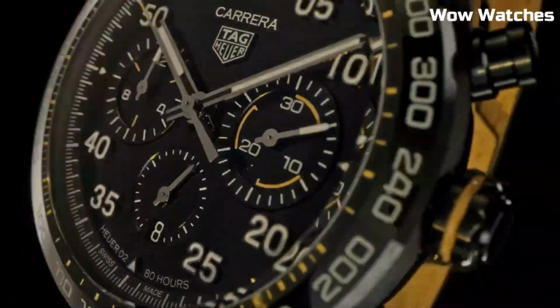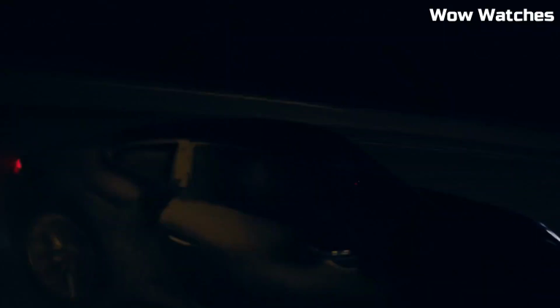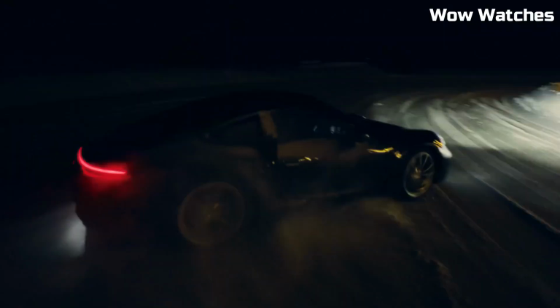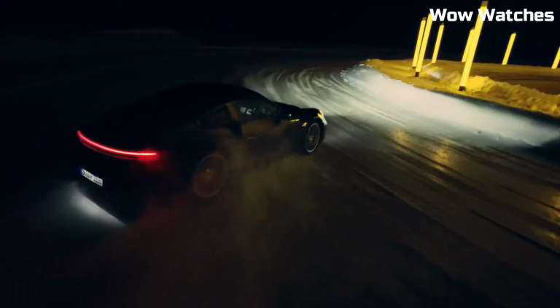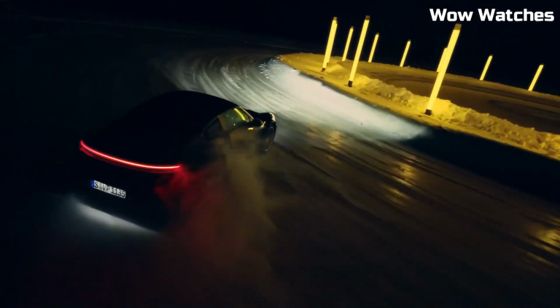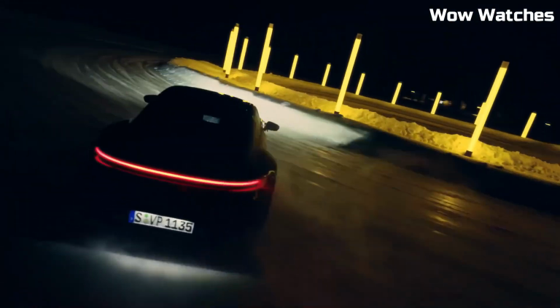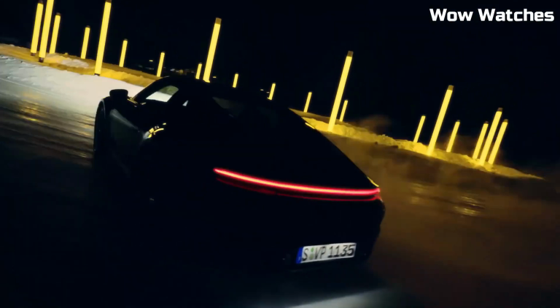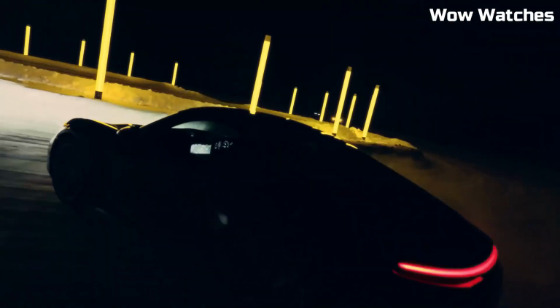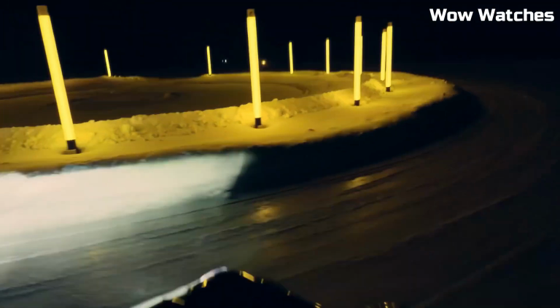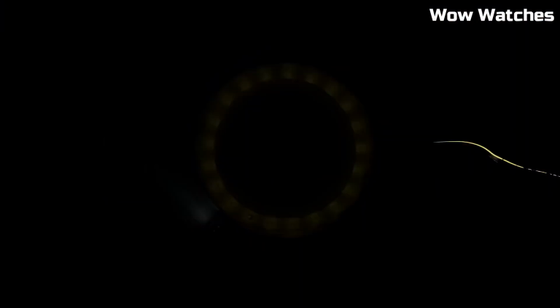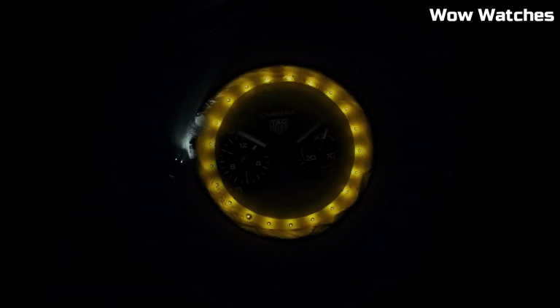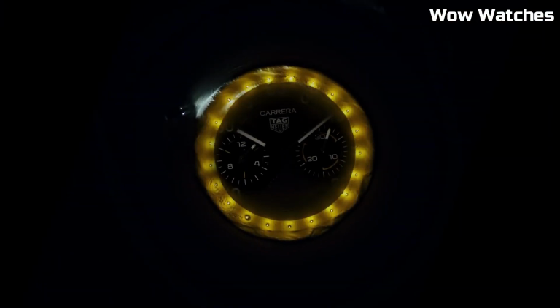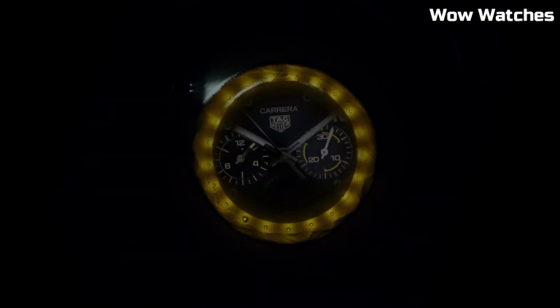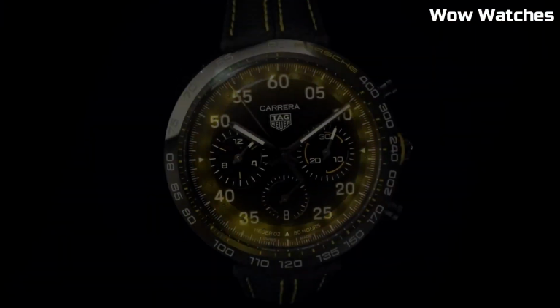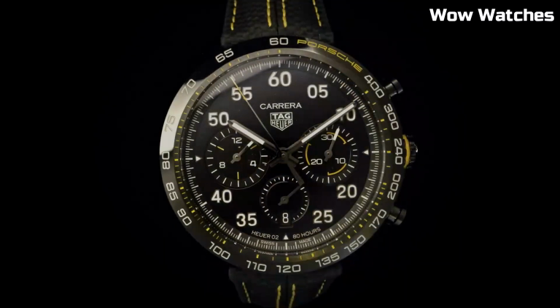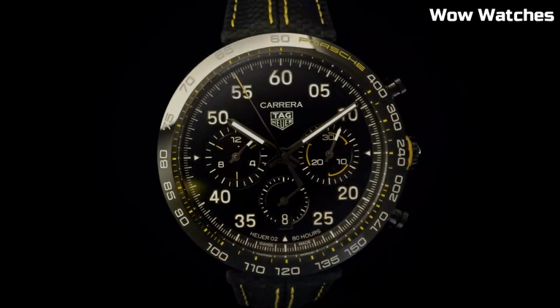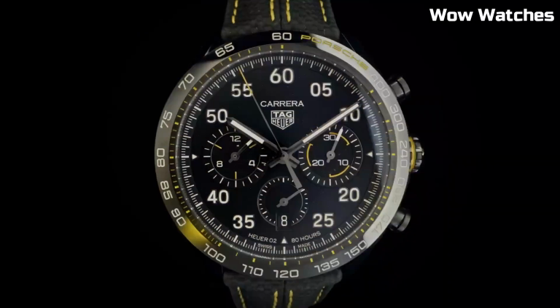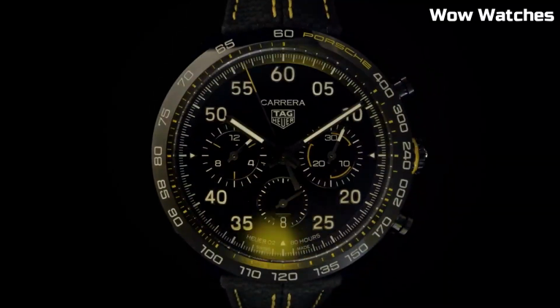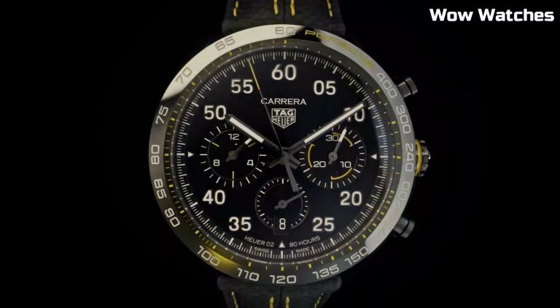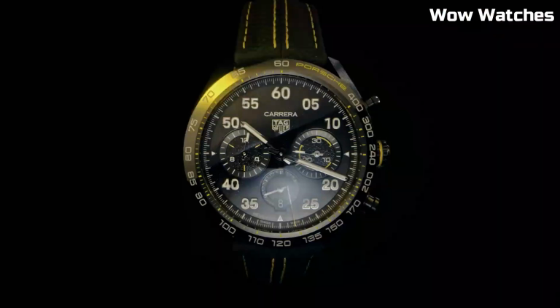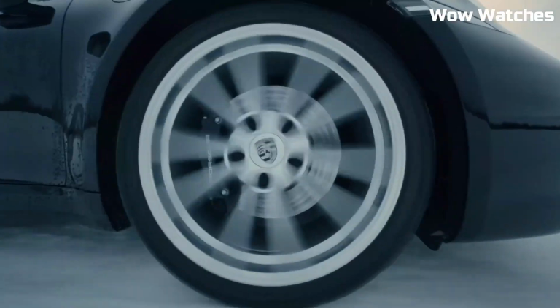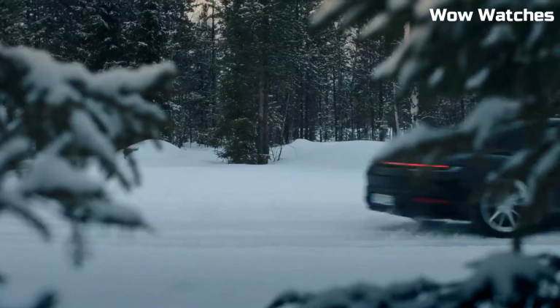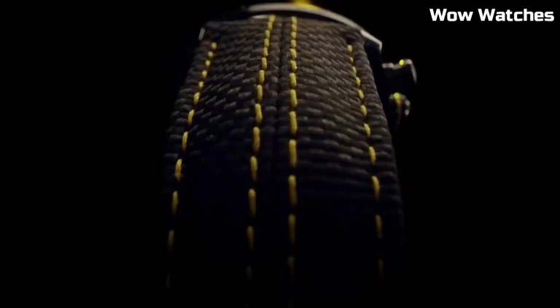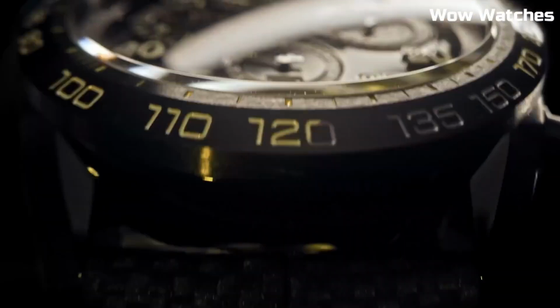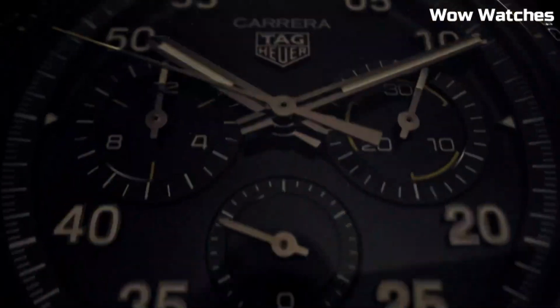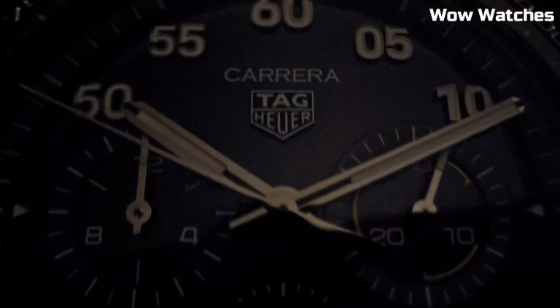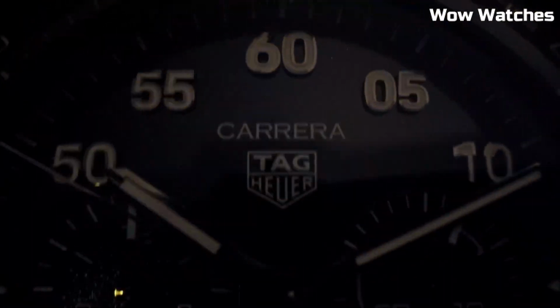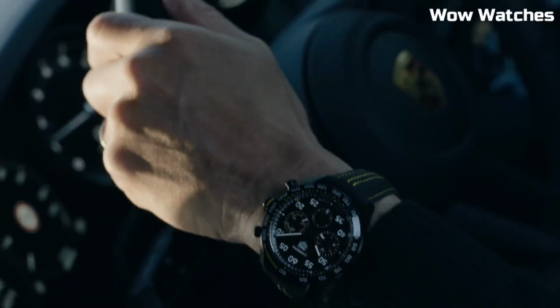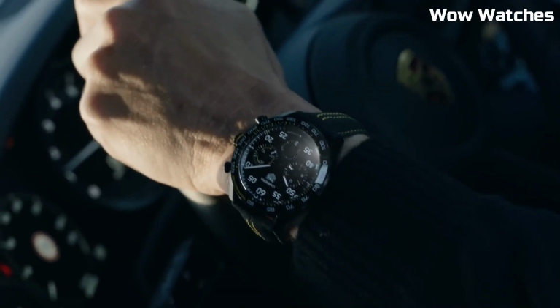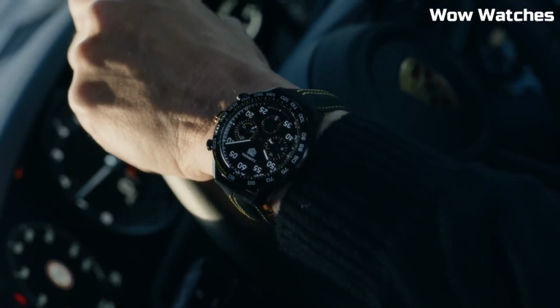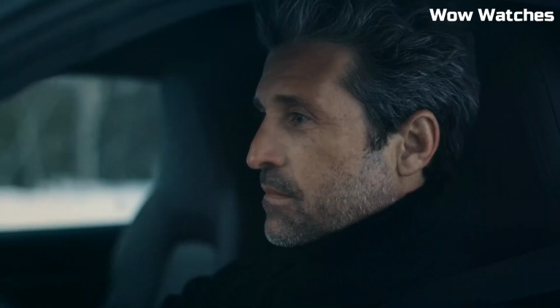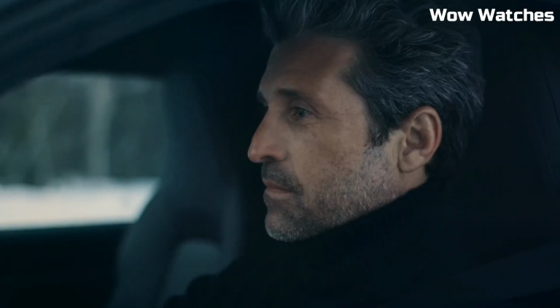Water-resistance: 100 meters. Case and steel: ceramic DLC. Bezel: fixed bezel, ceramic. Movement: automatic chronograph. Case back: black PVD-coated steel.